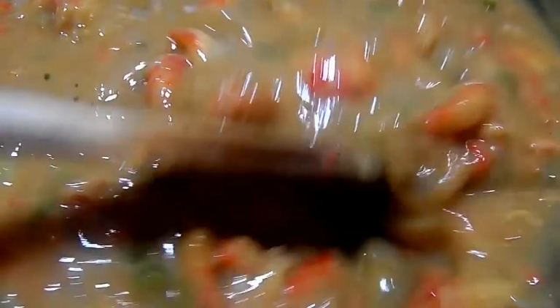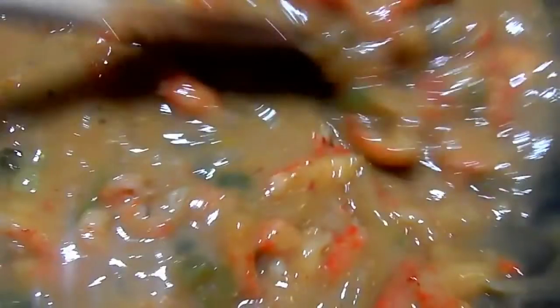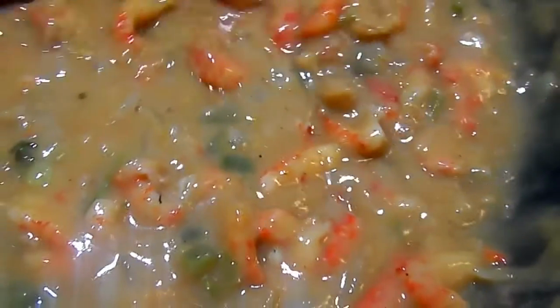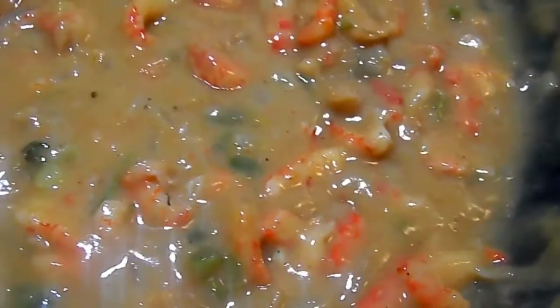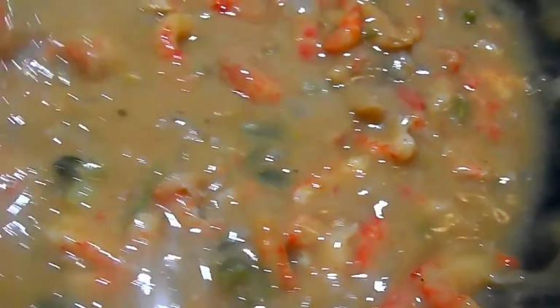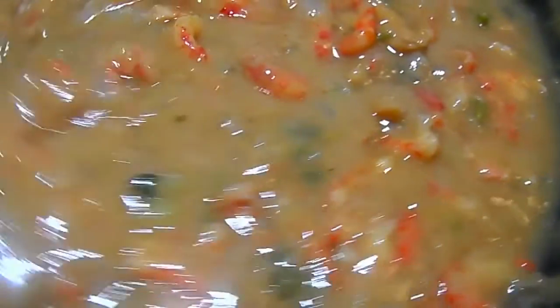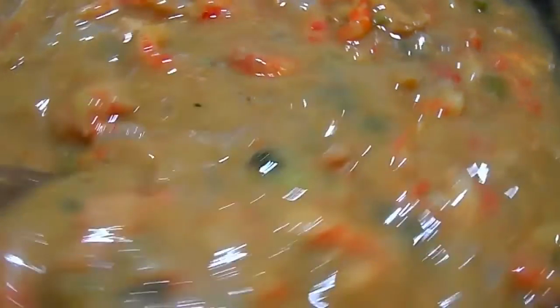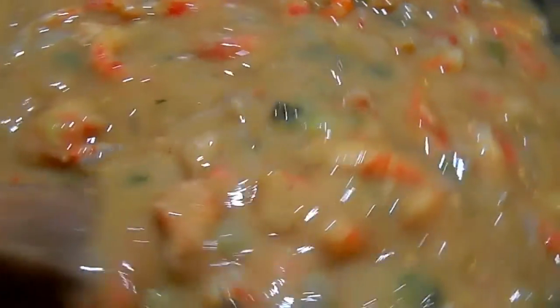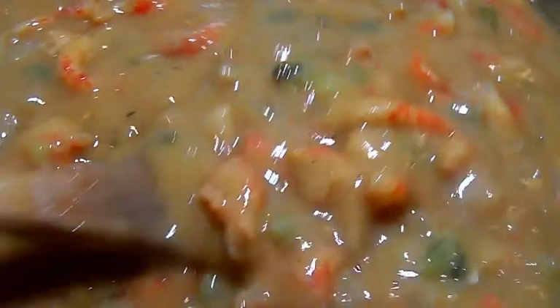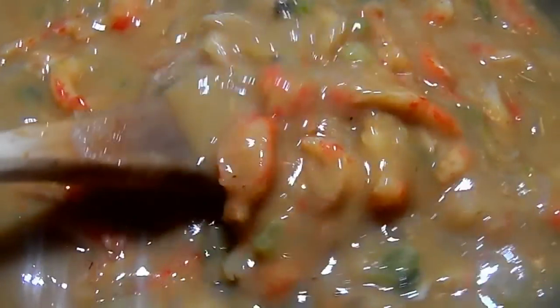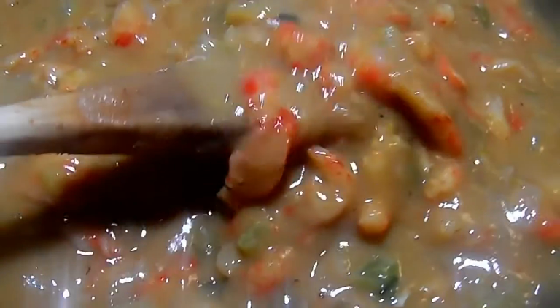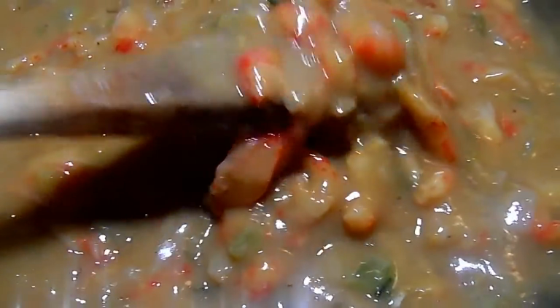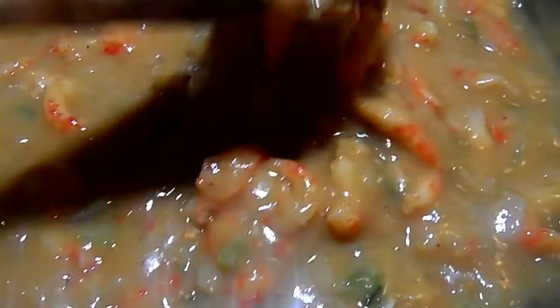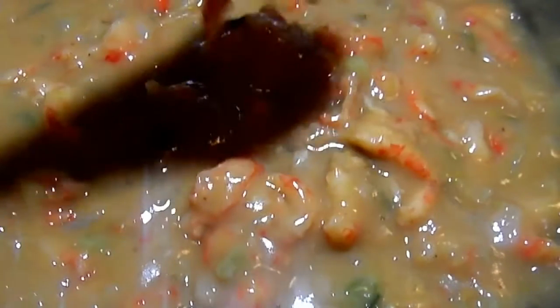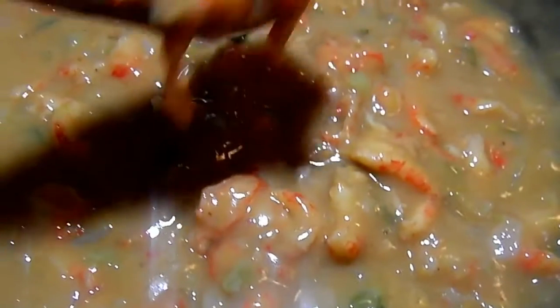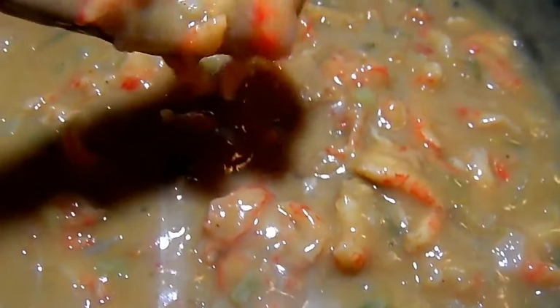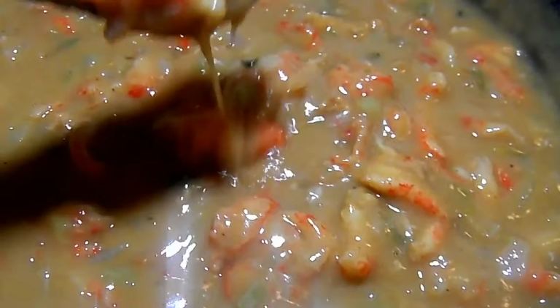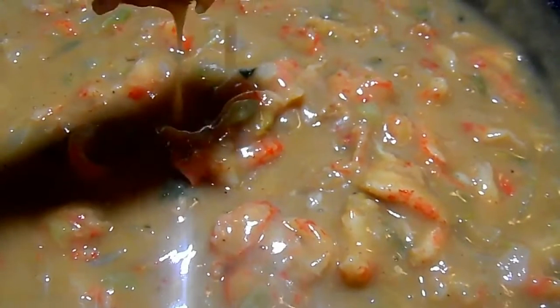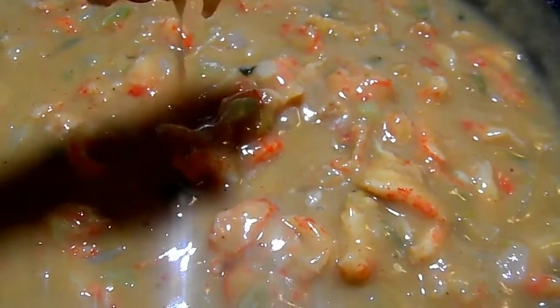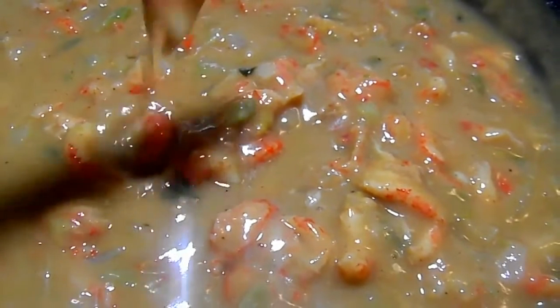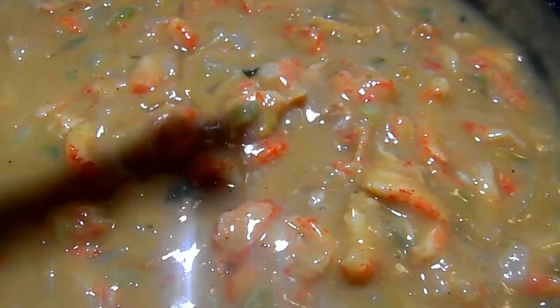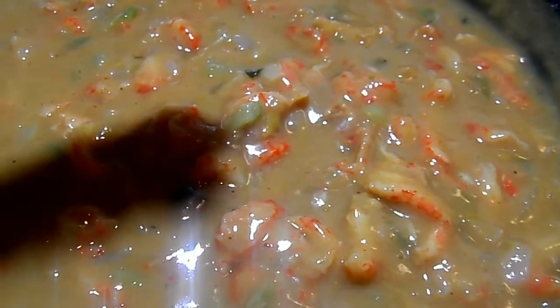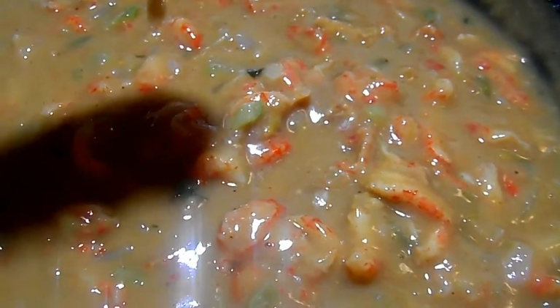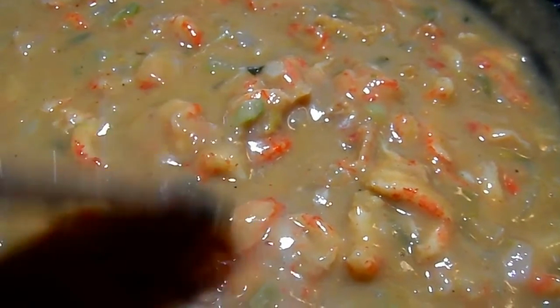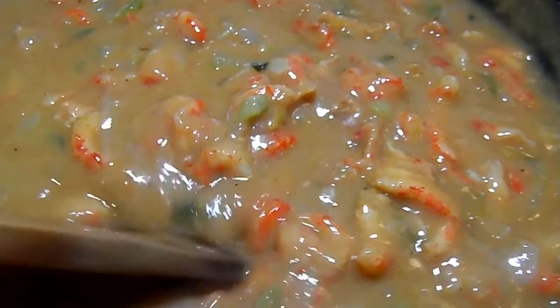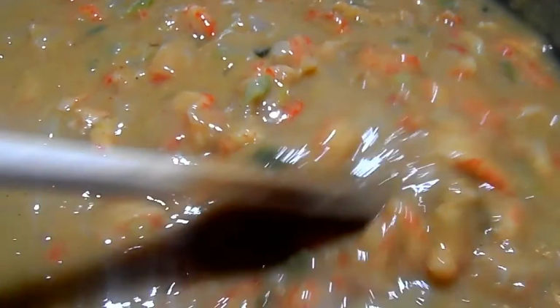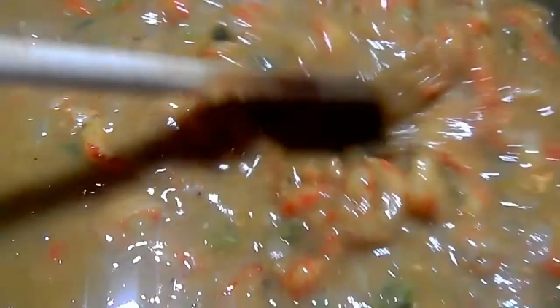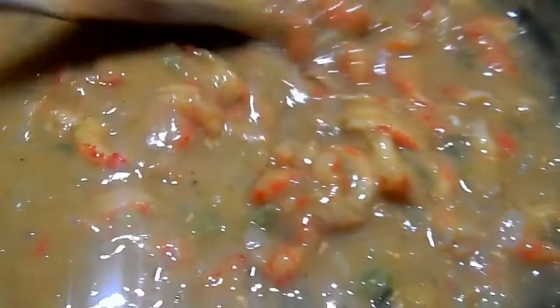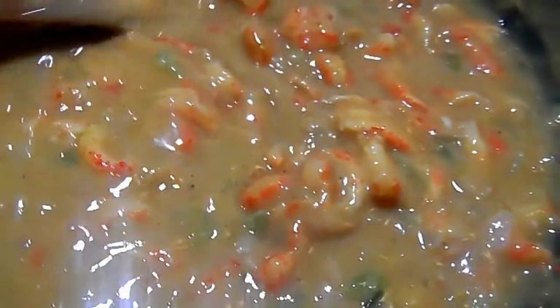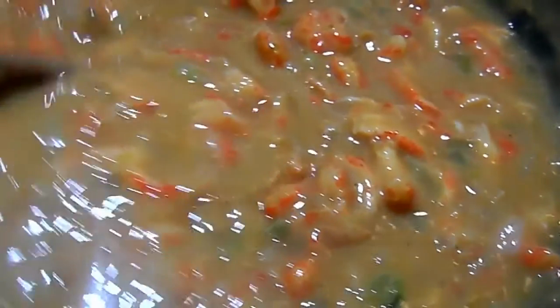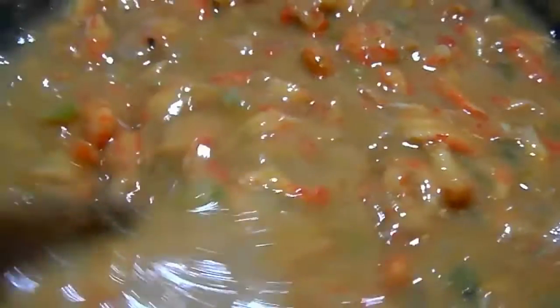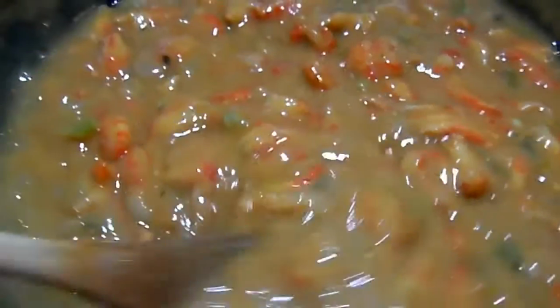Oh, my gosh. Look at that. As it sits, it's gonna thicken. And then, when your fish or your rice is done, we can go ahead and plate this stuff. Let's eat.